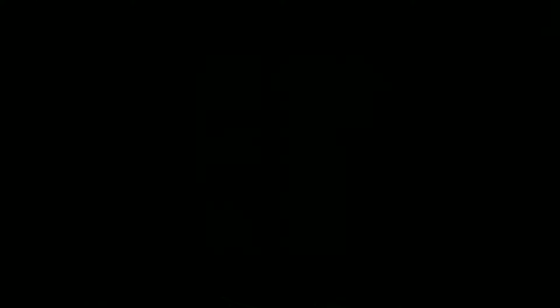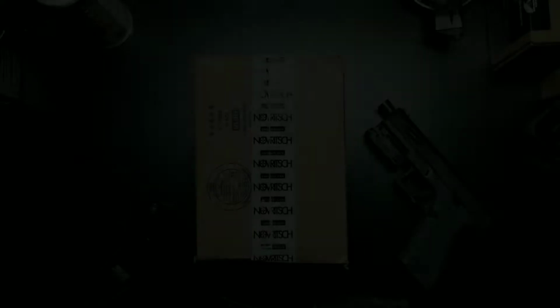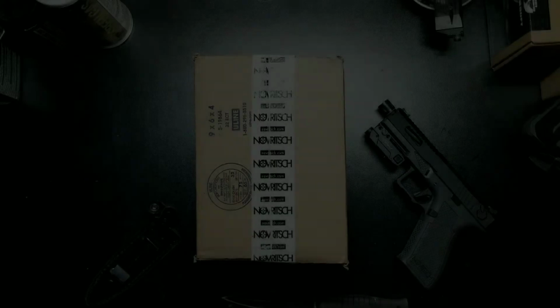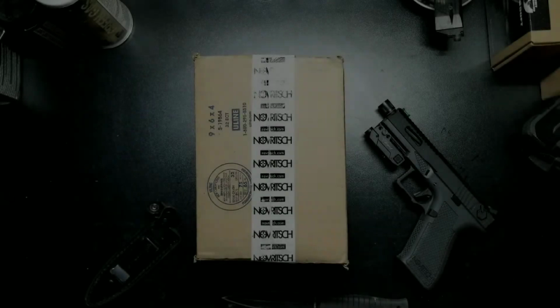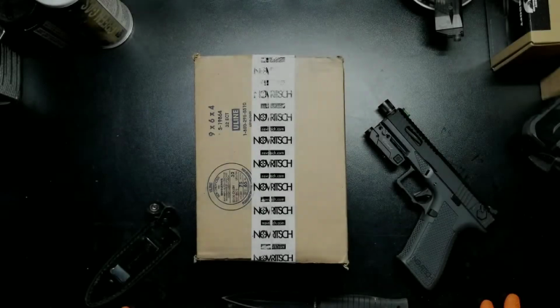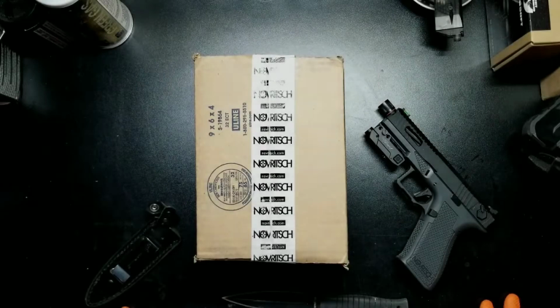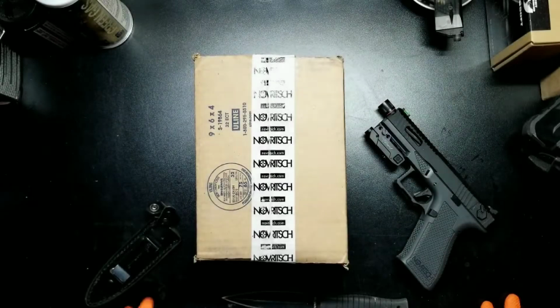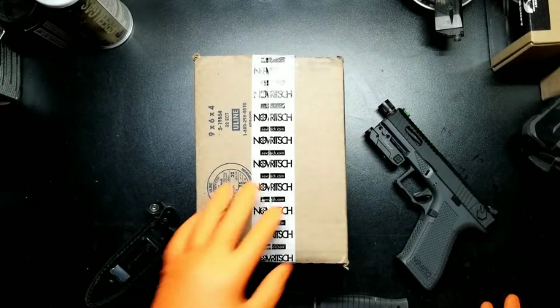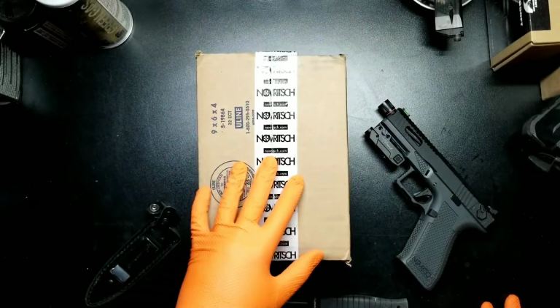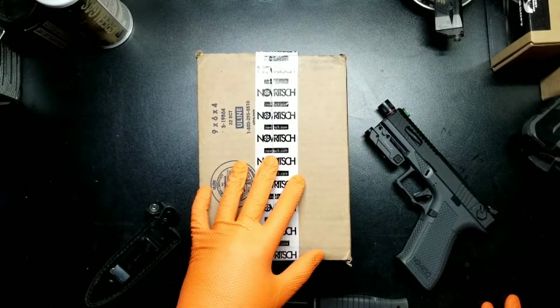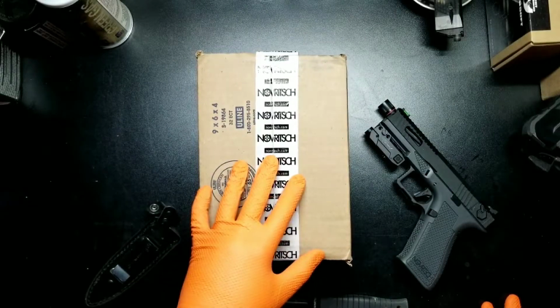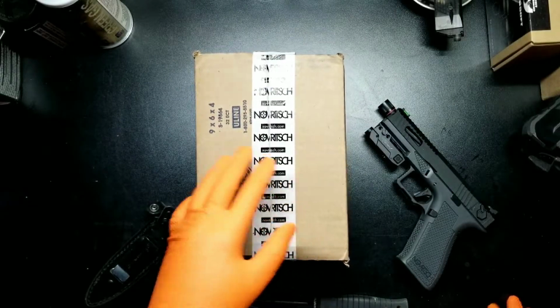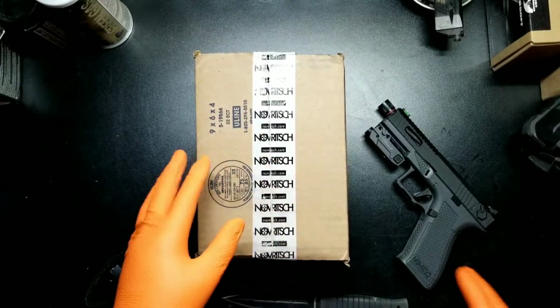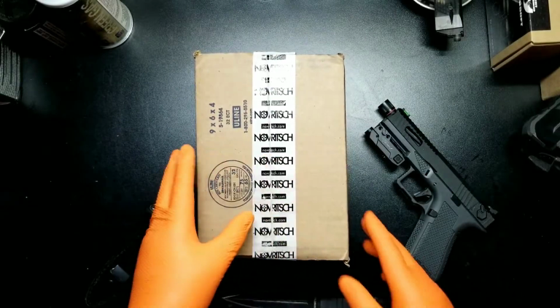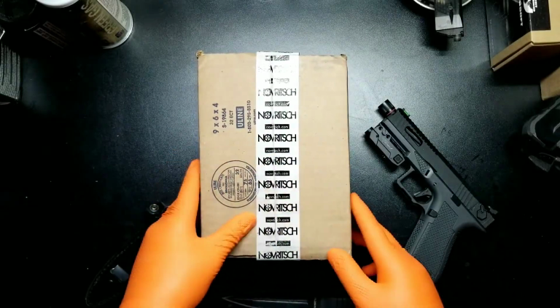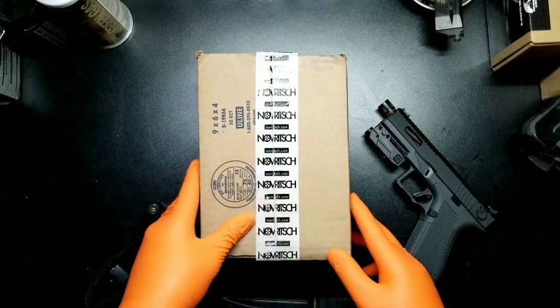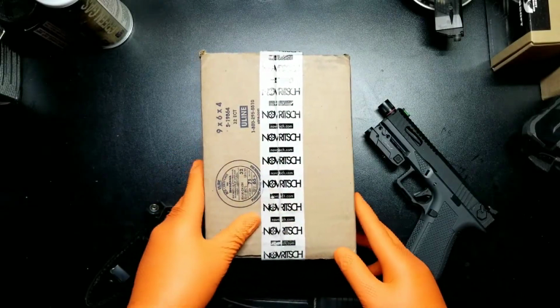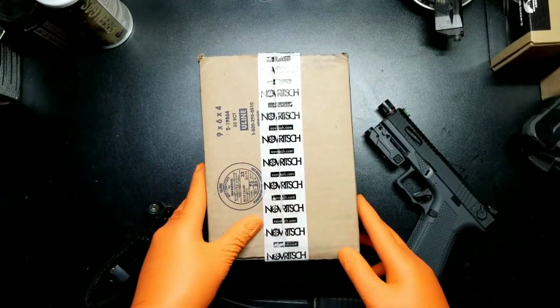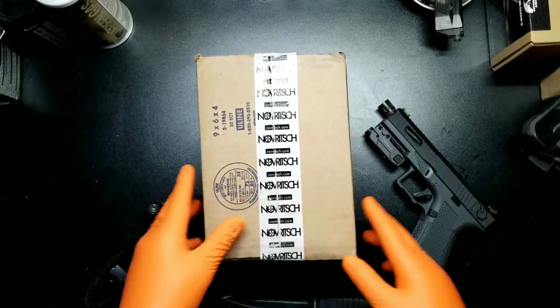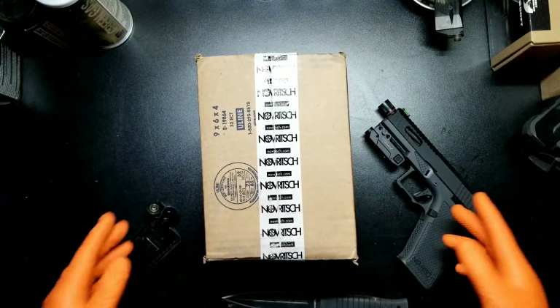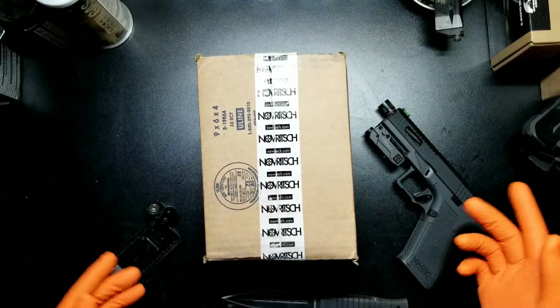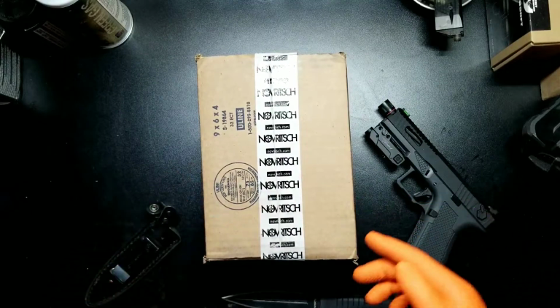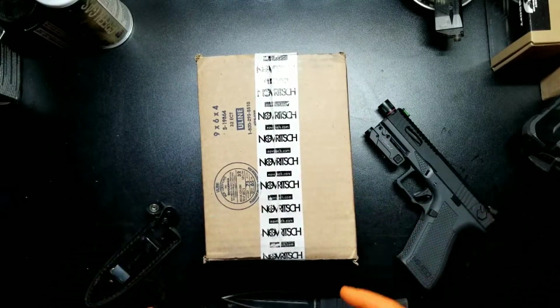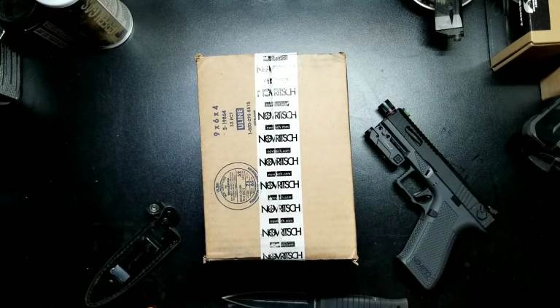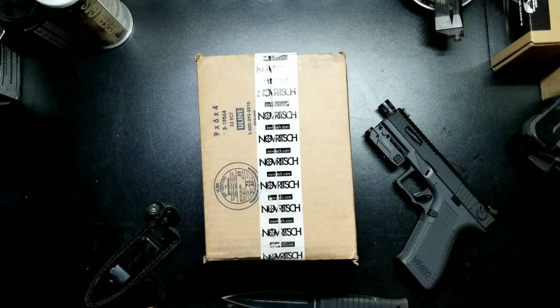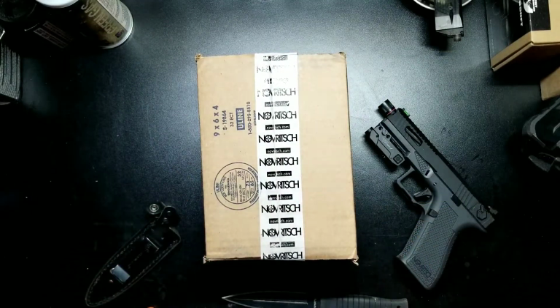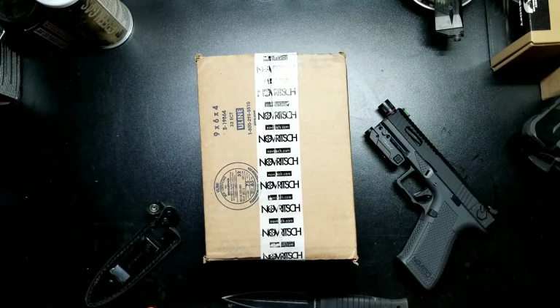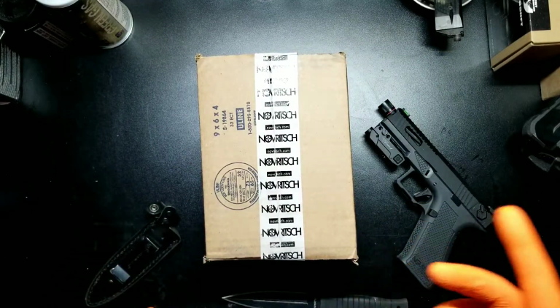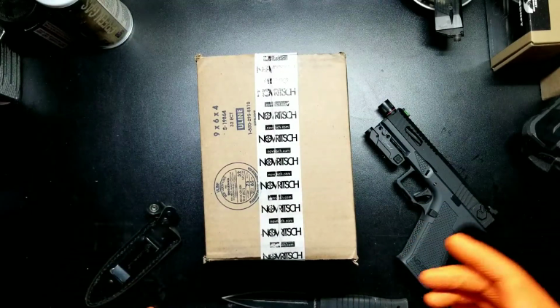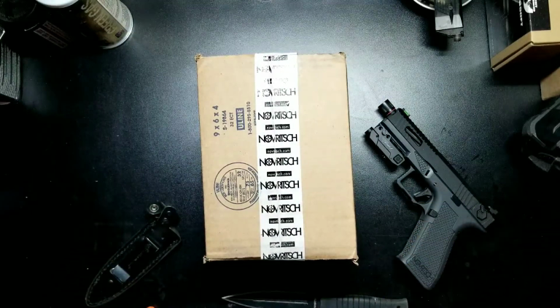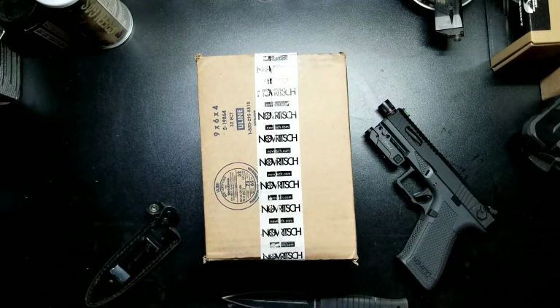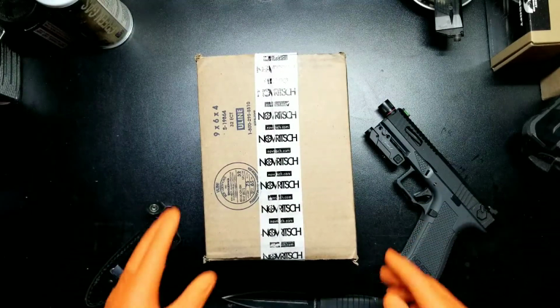Back with another video. We're gonna be unboxing a little something from Novritsch. Nothing crazy, just a little item.